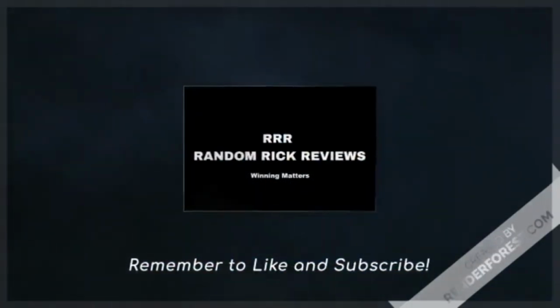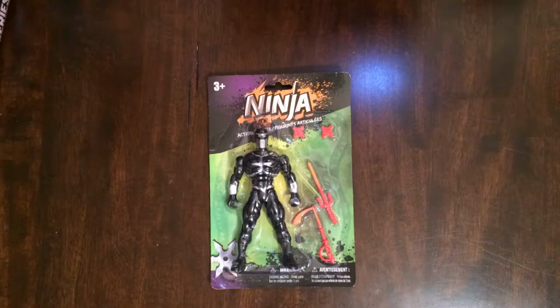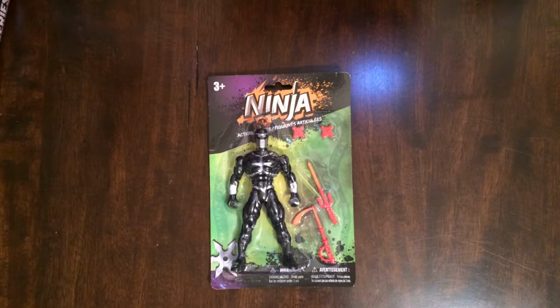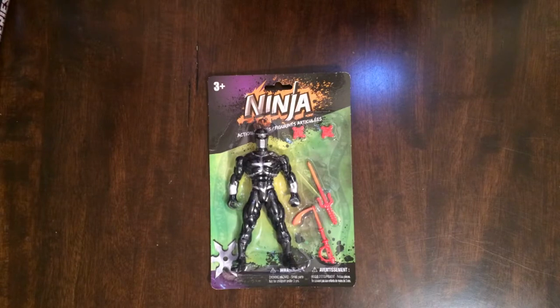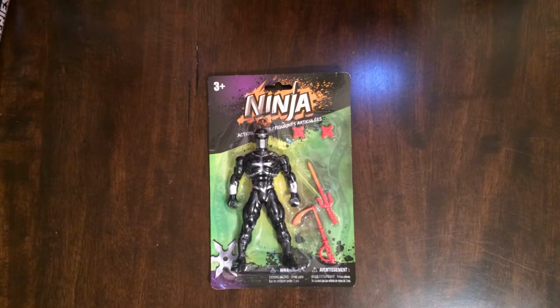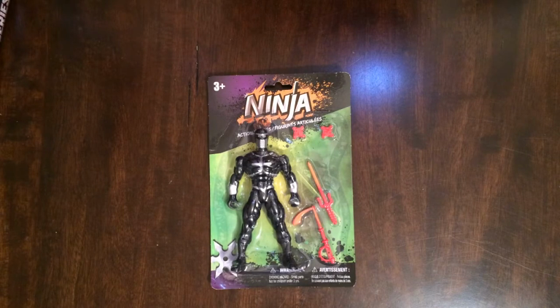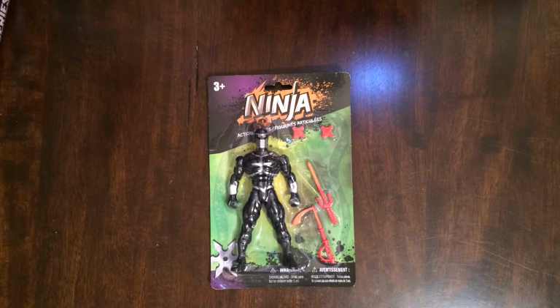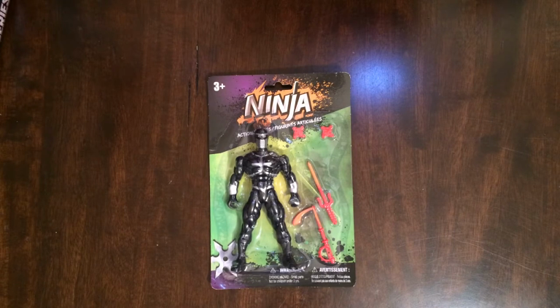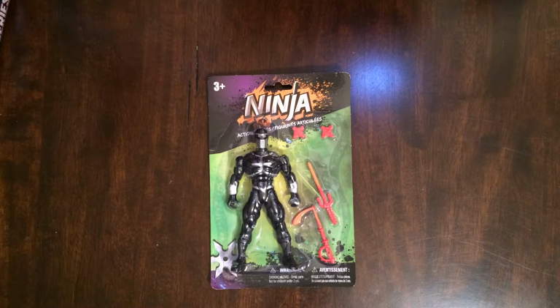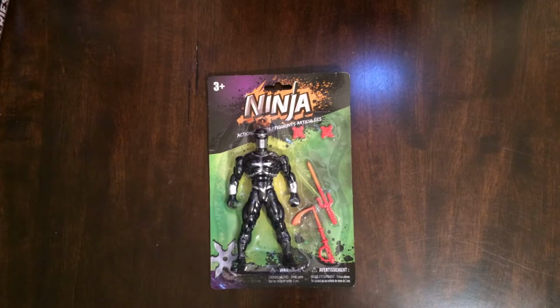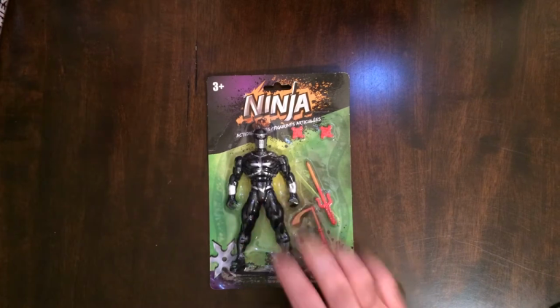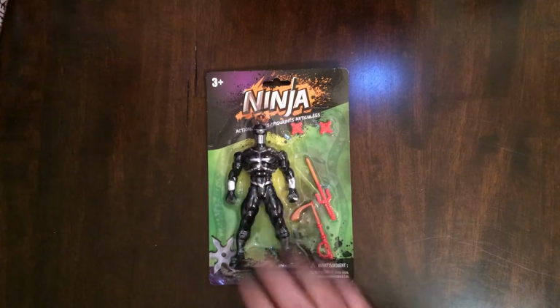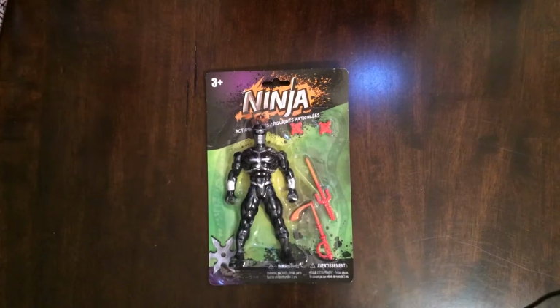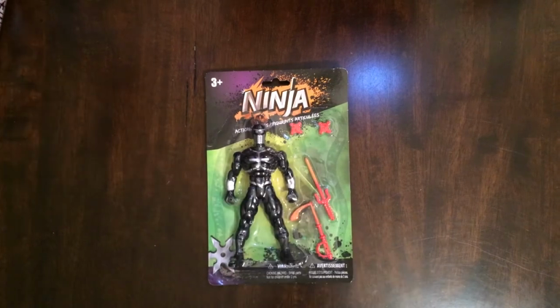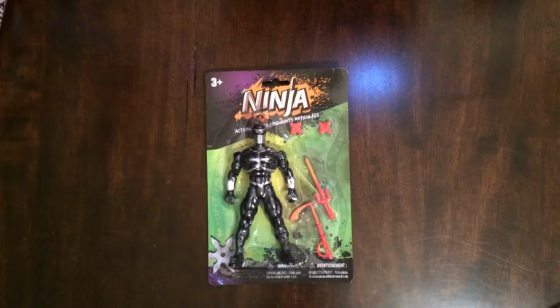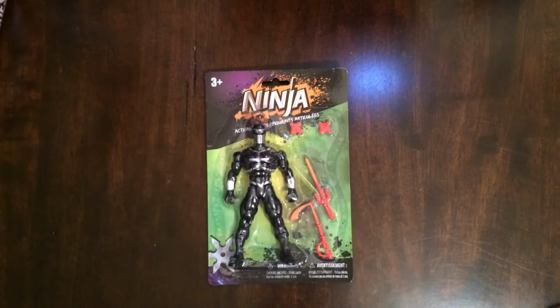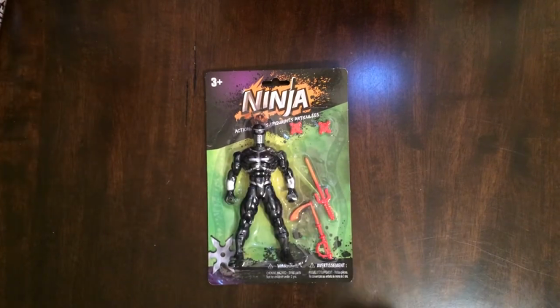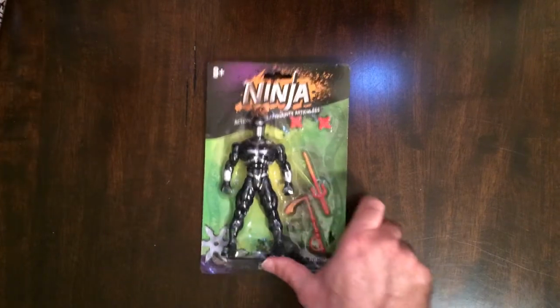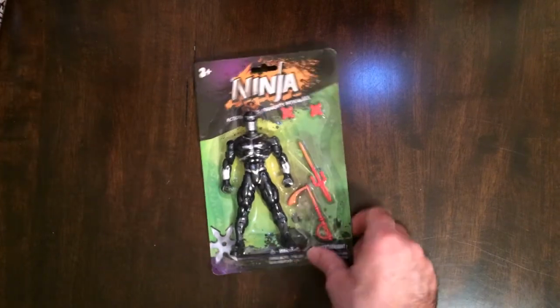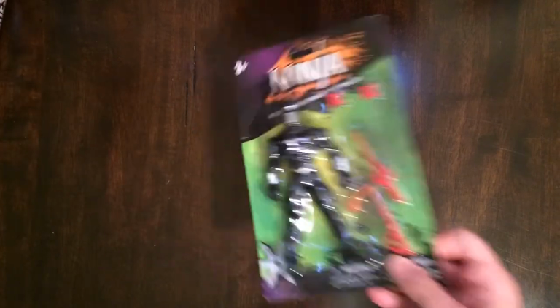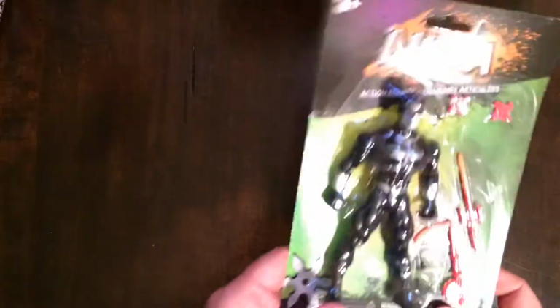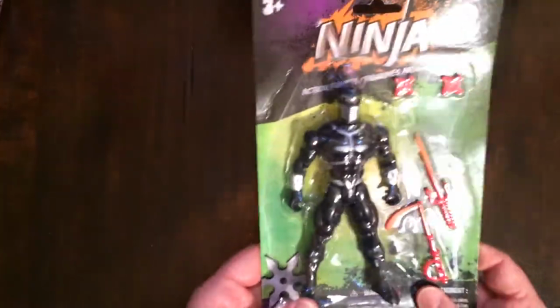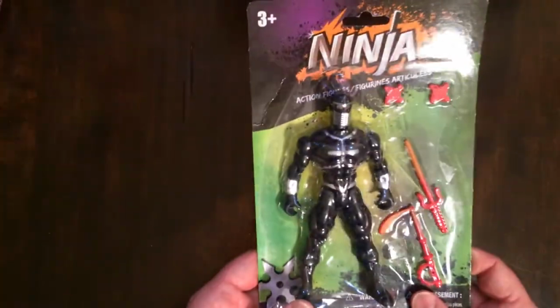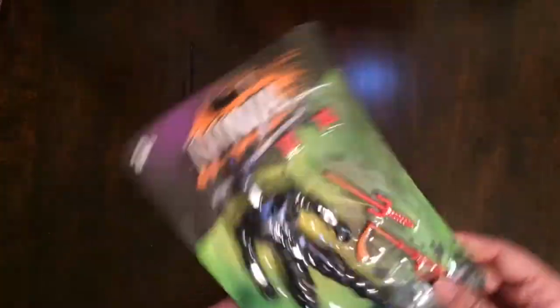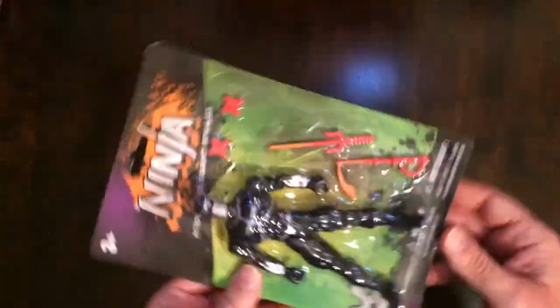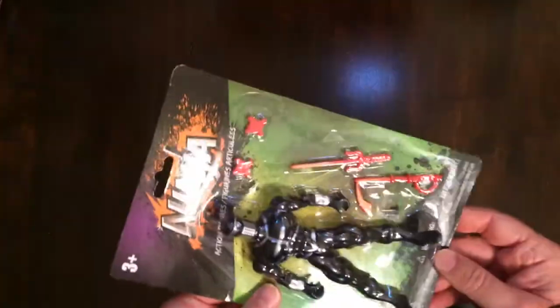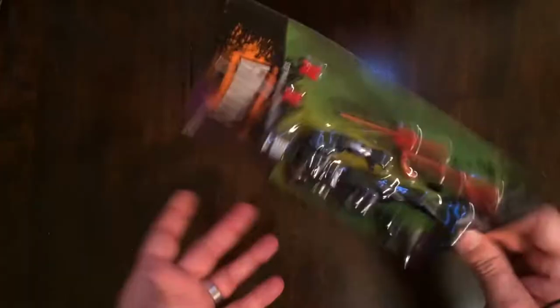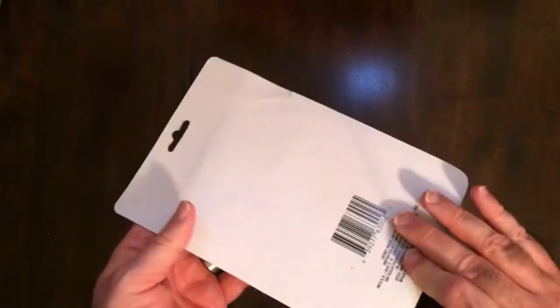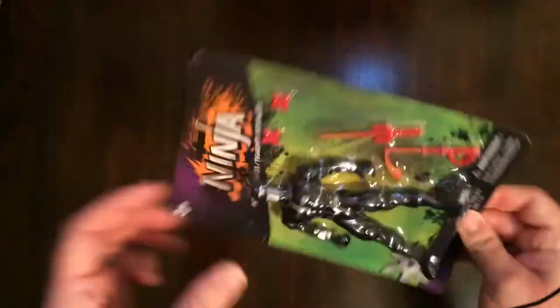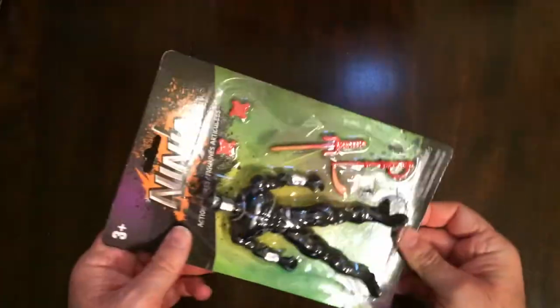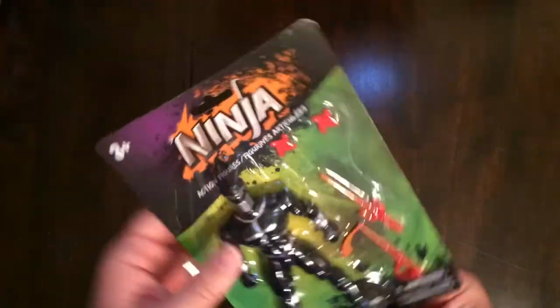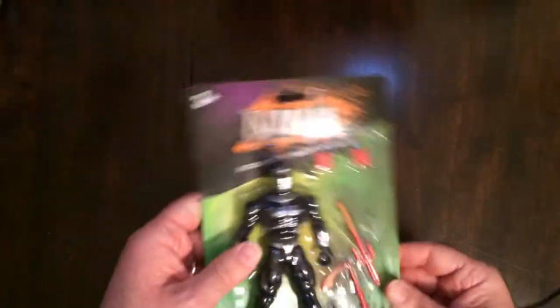Hey, we're my Triple R. It's gonna be a quick review and unboxing of ninja. You can find this at the Dollar Tree.